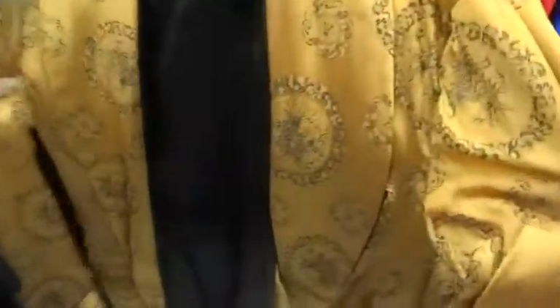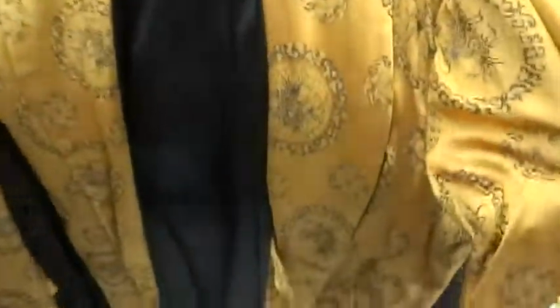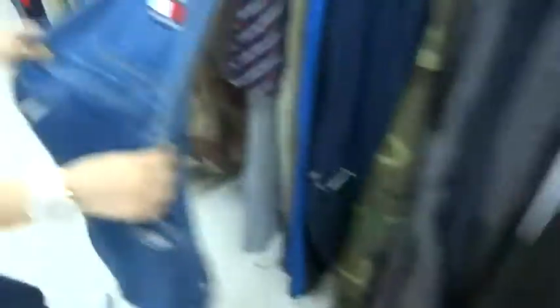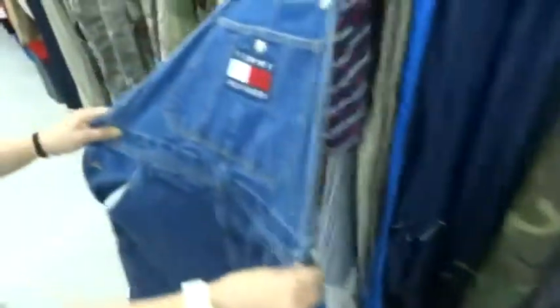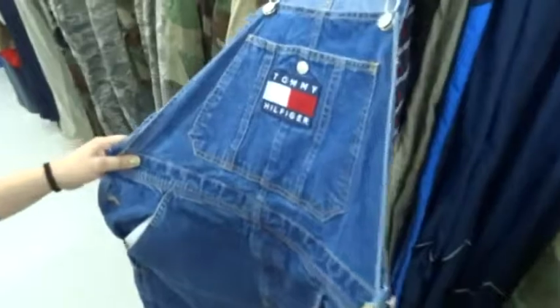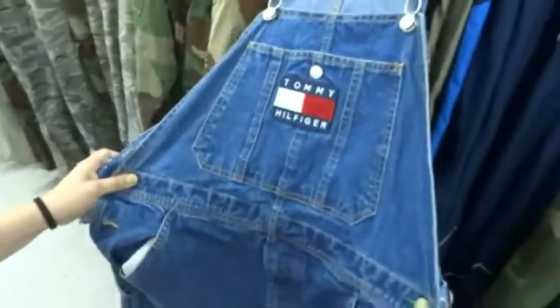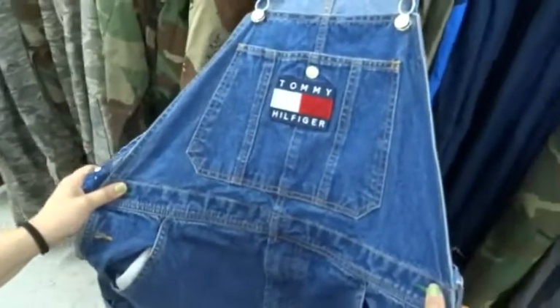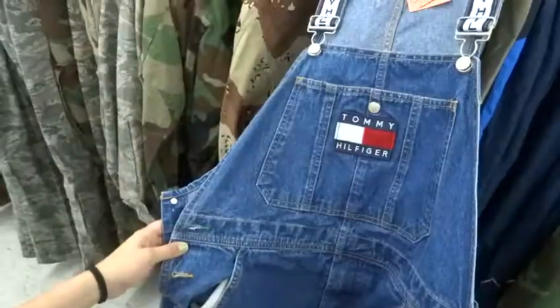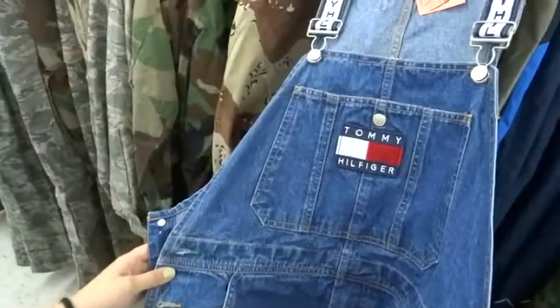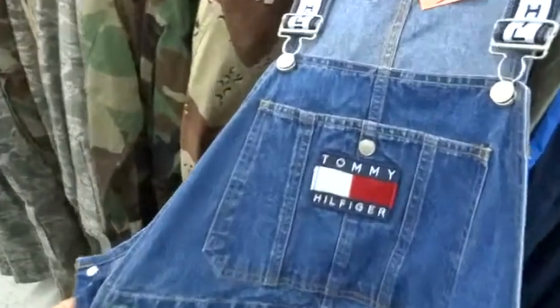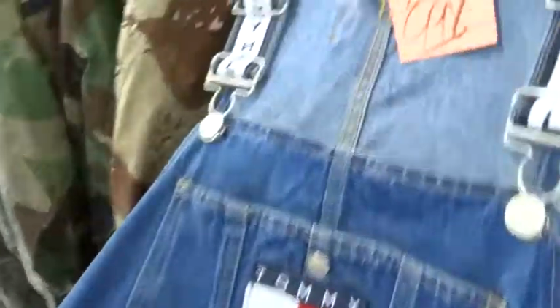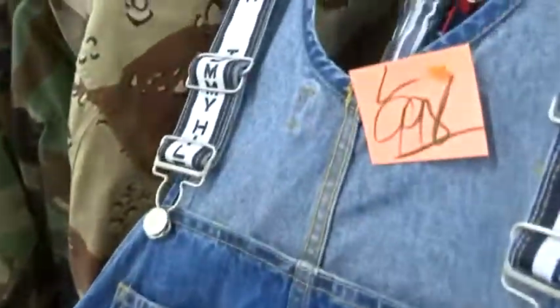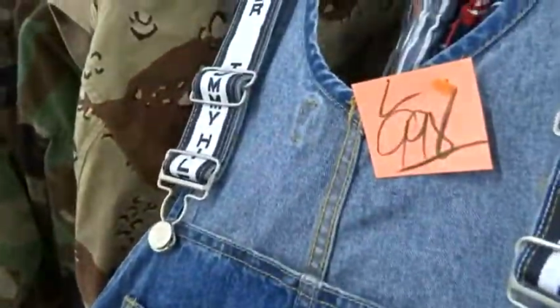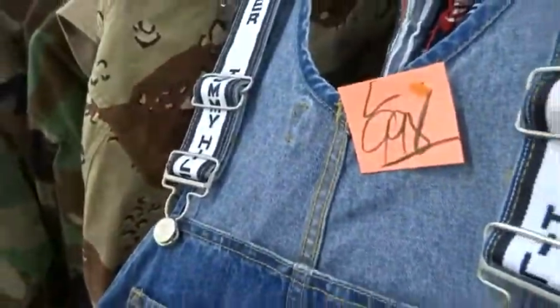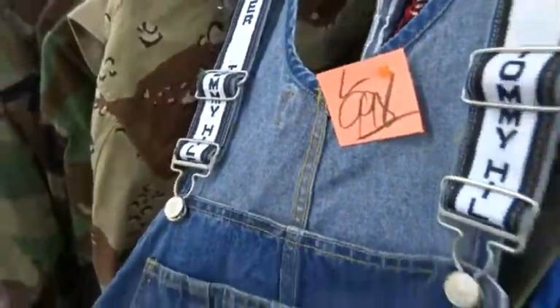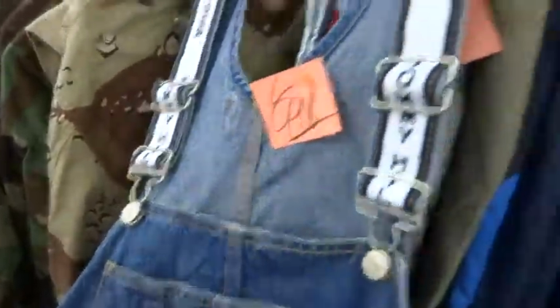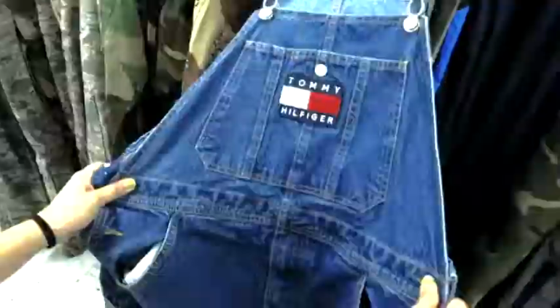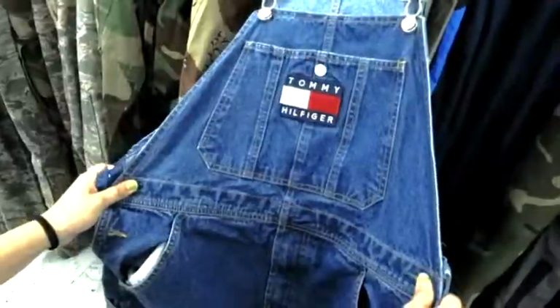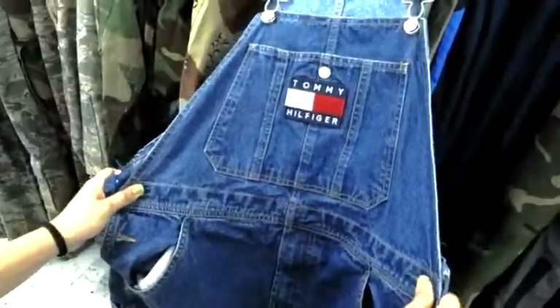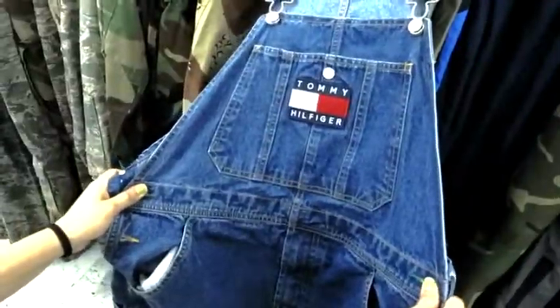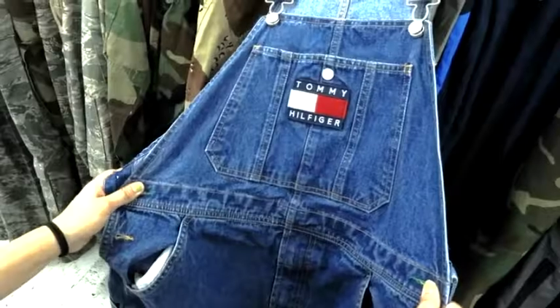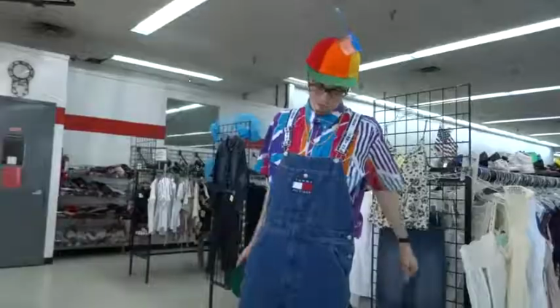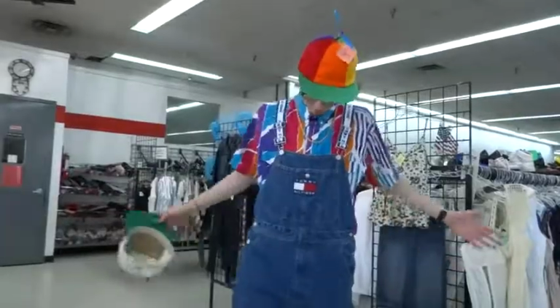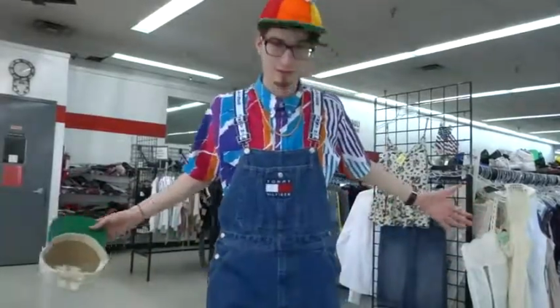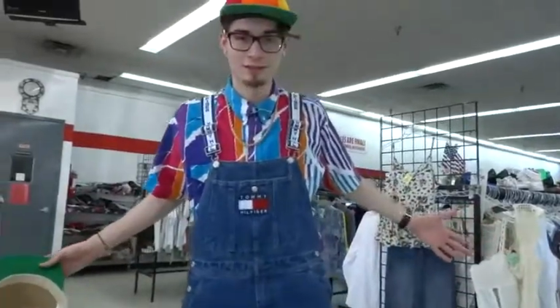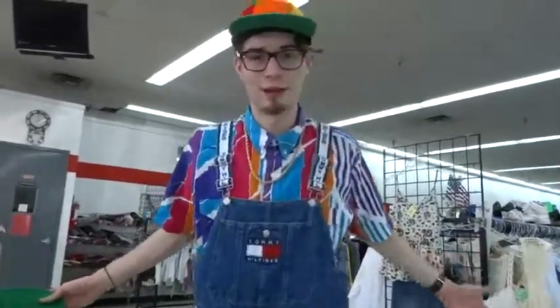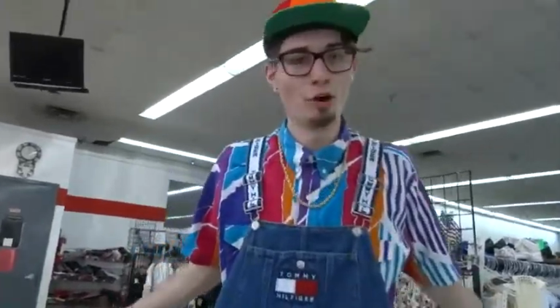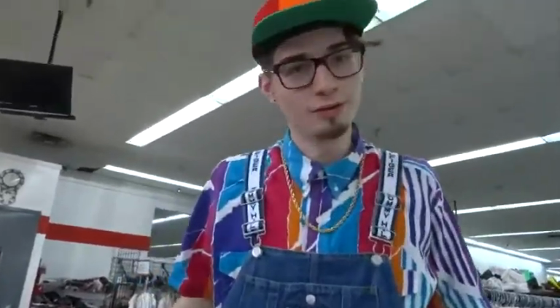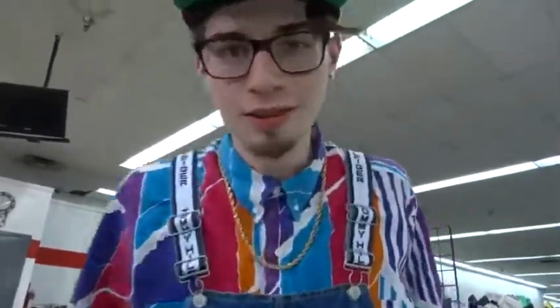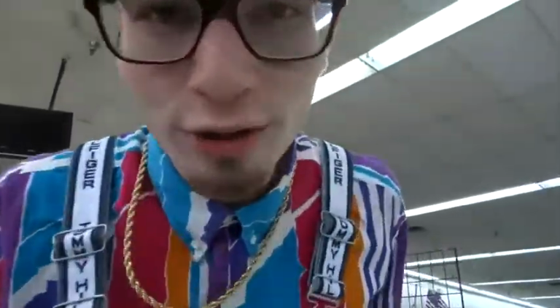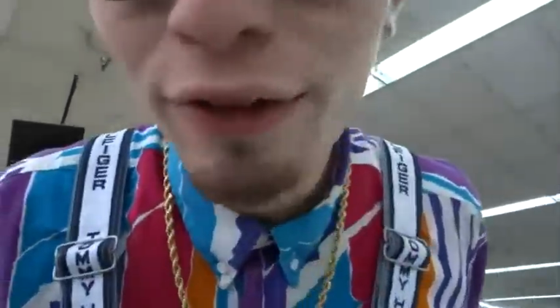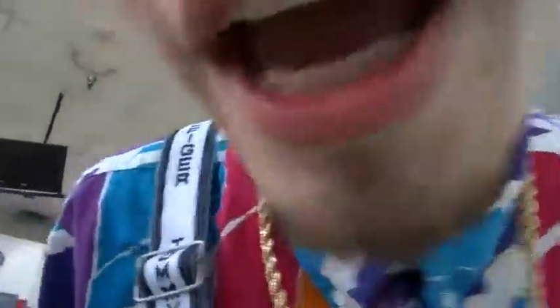Versace? Tommy Hilfiger overalls though, size large. Tommy don't. All day every day.